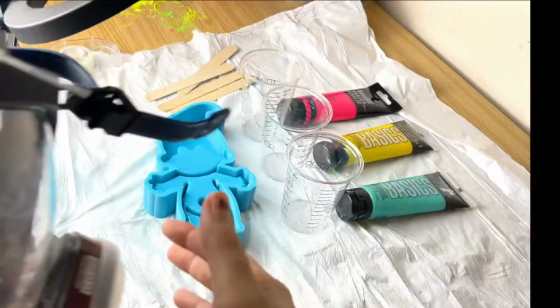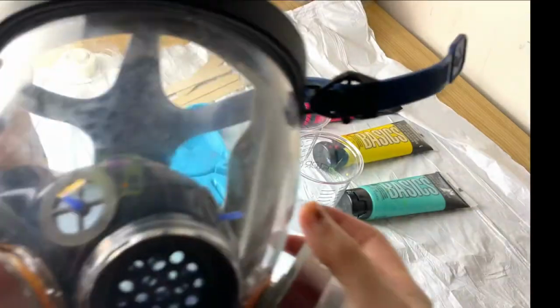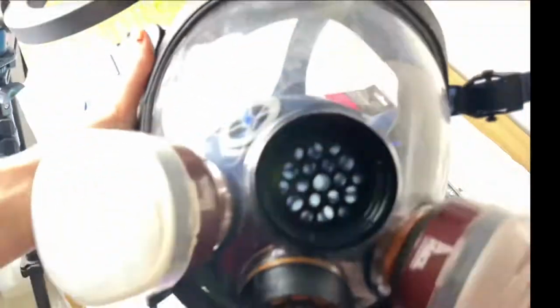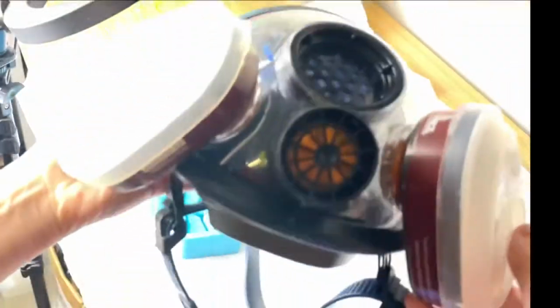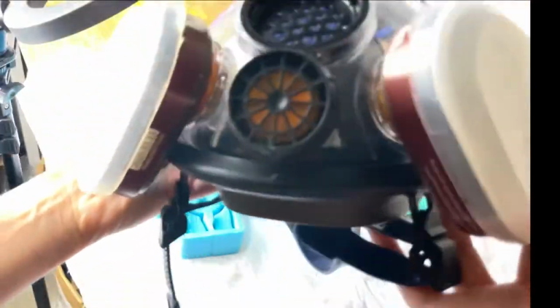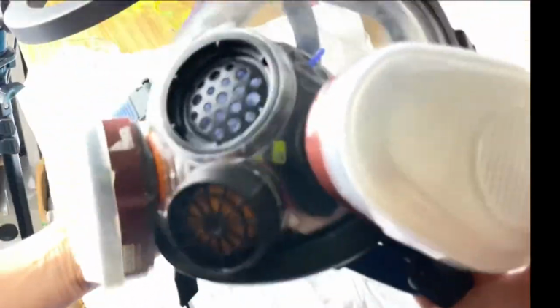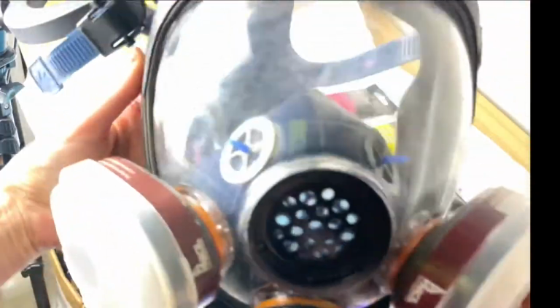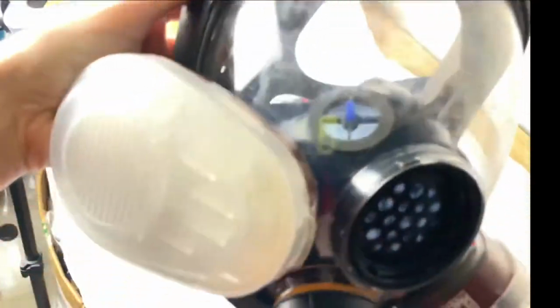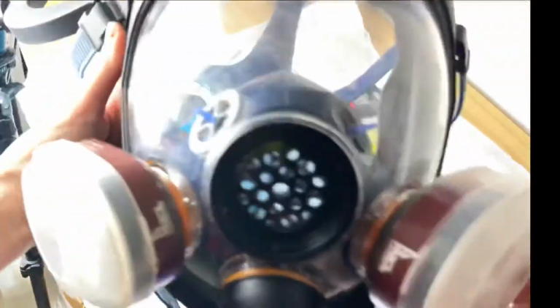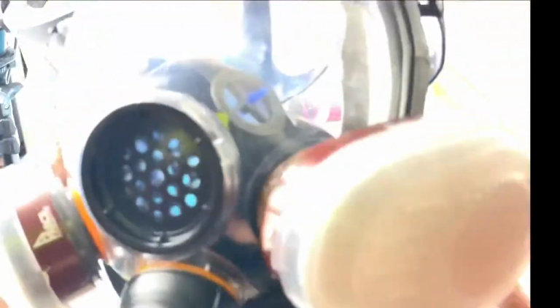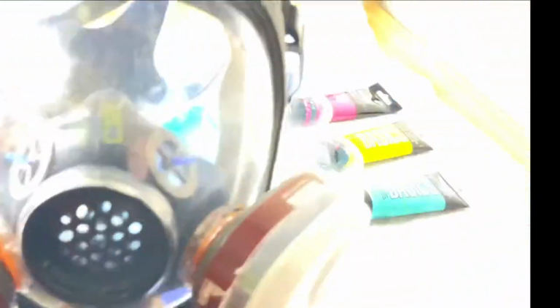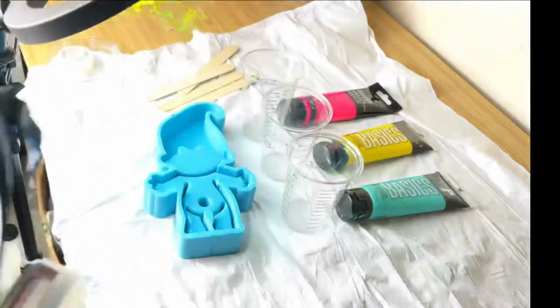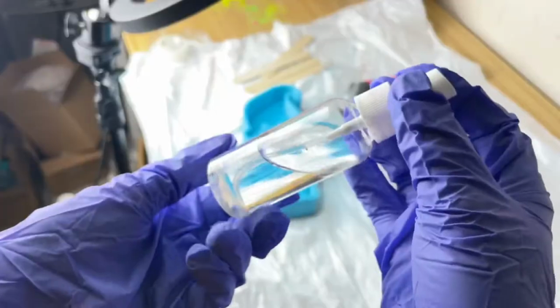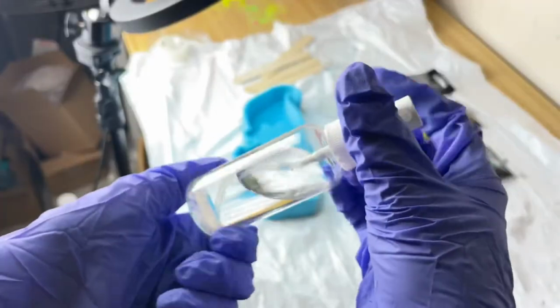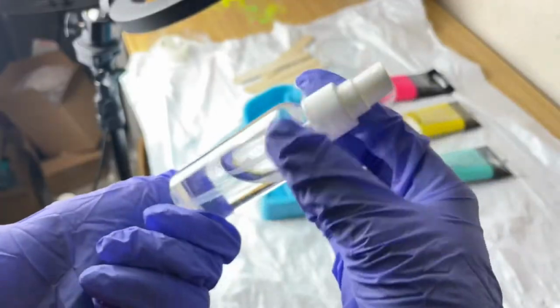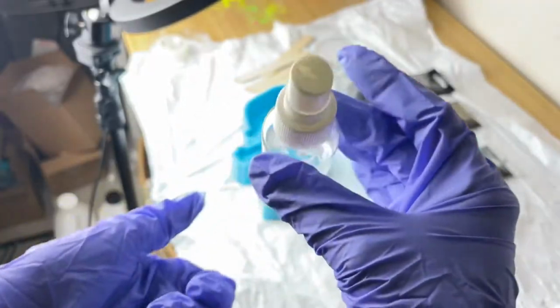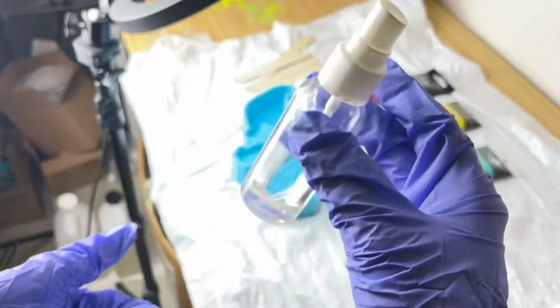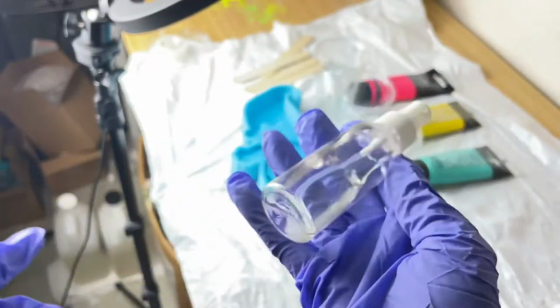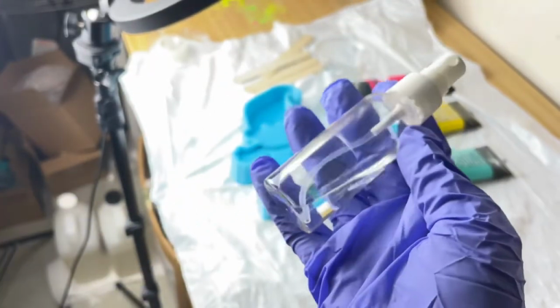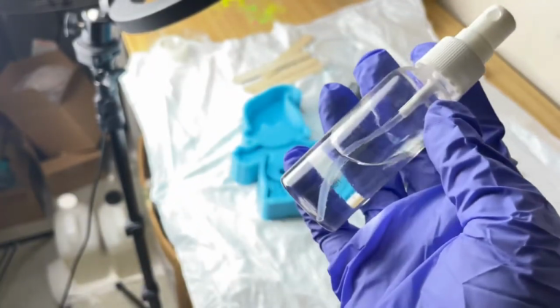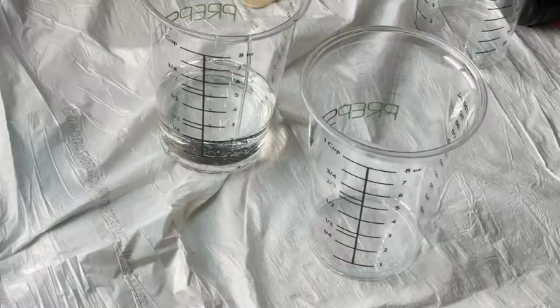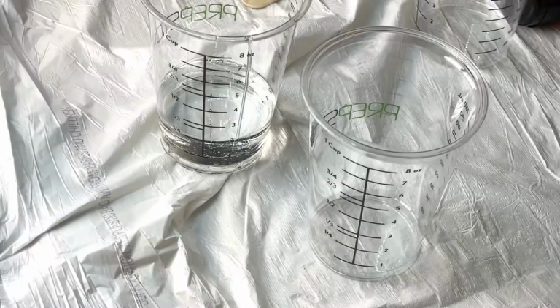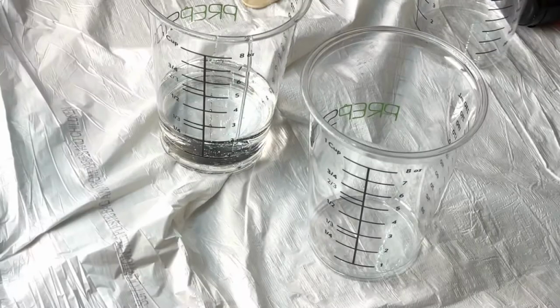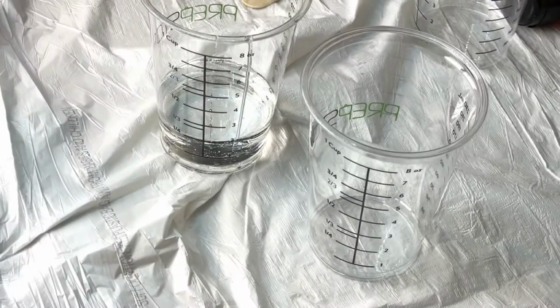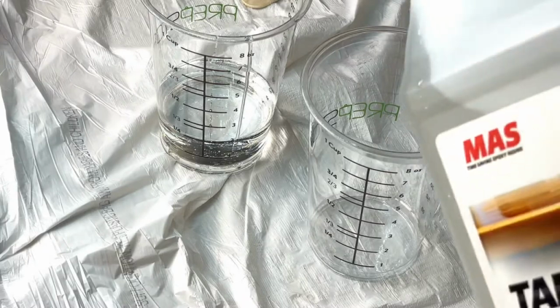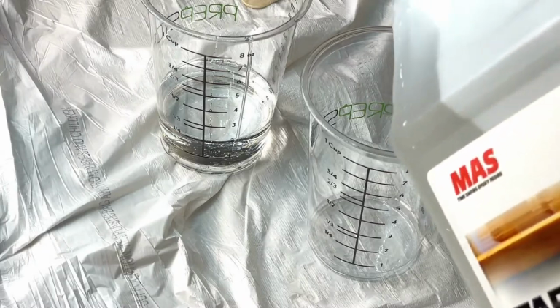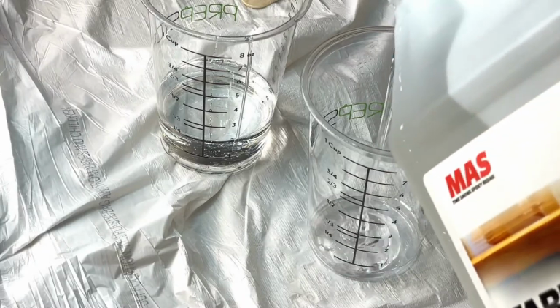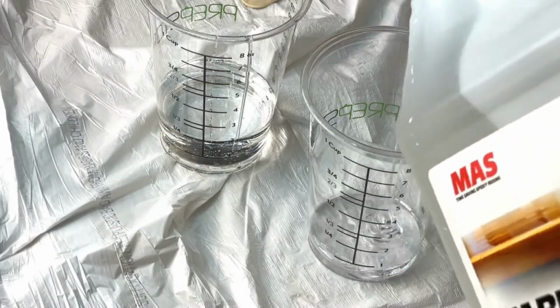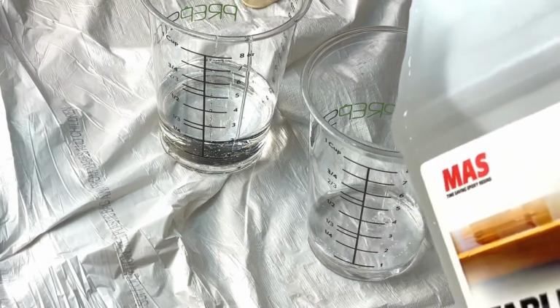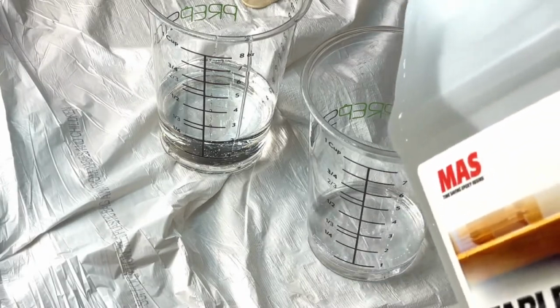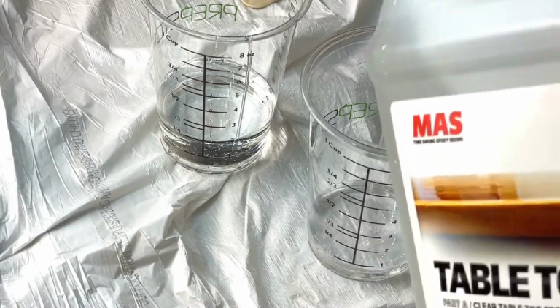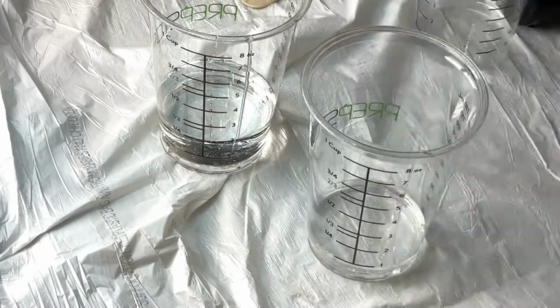I use a full face respirator like this one right here. Almost forgot to mention the alcohol spritz — I'll be showing you what to do with that later on. Now let's get into mixing our resin.